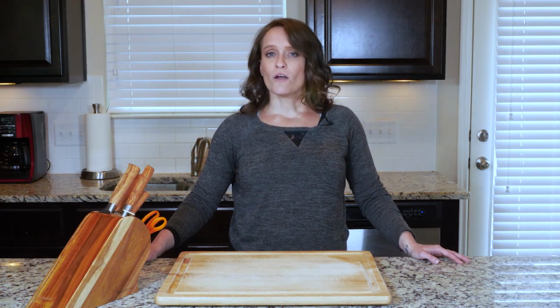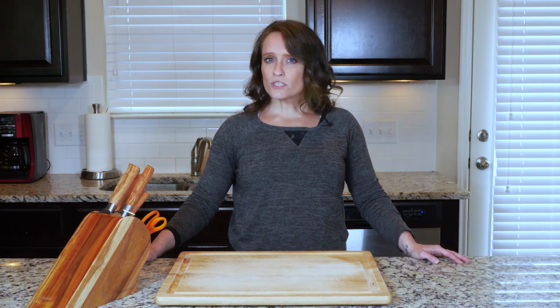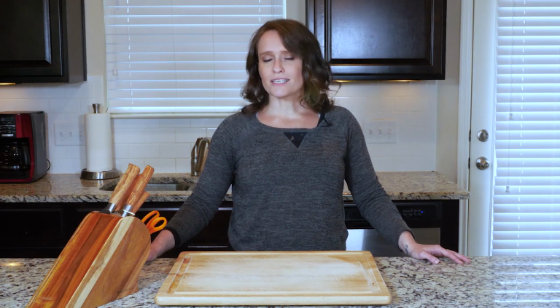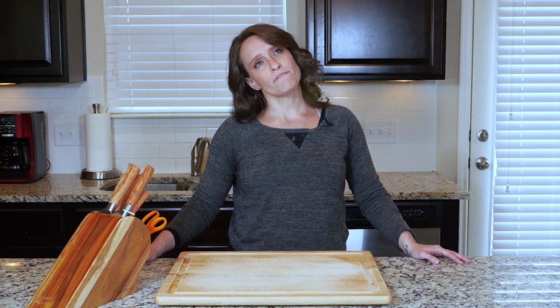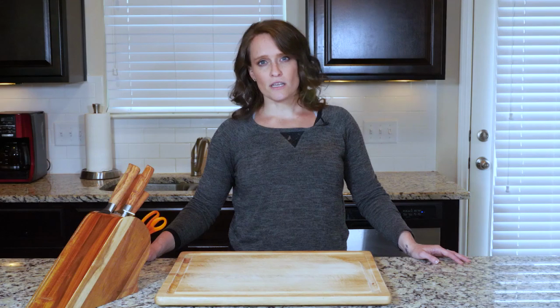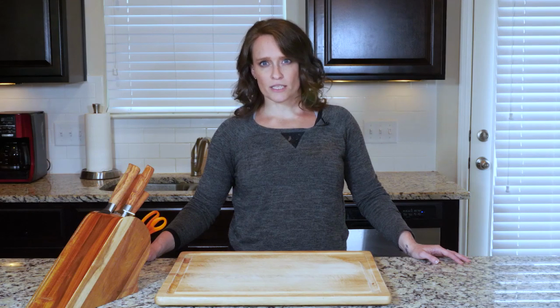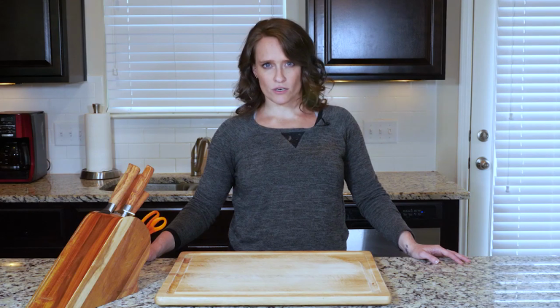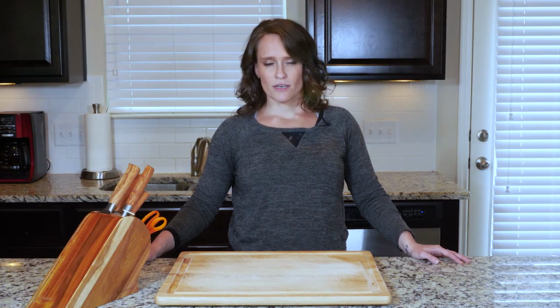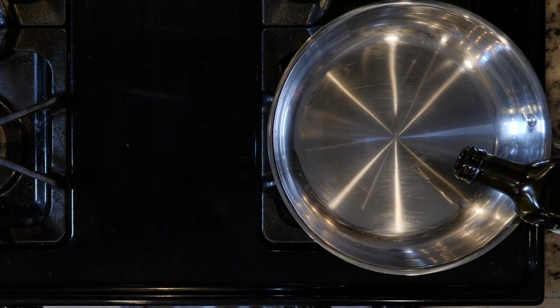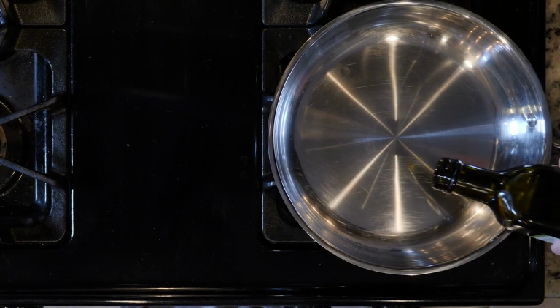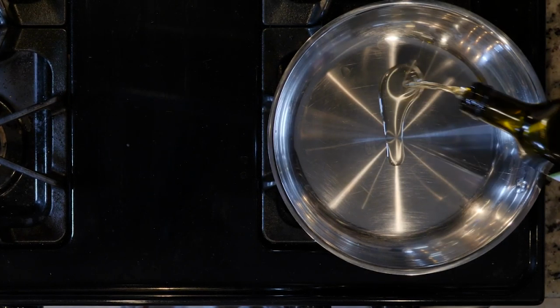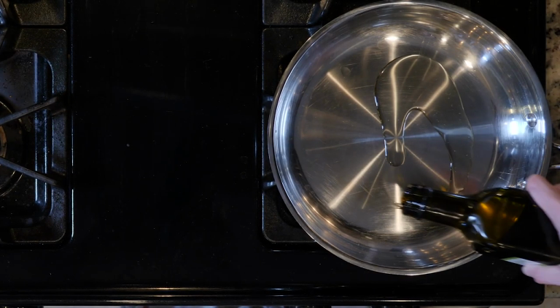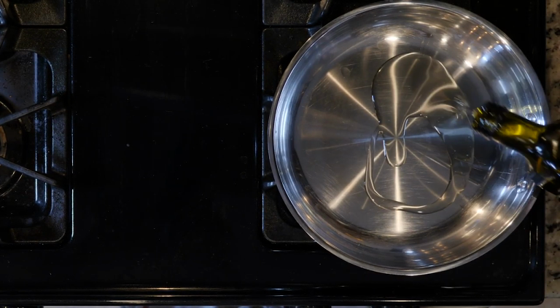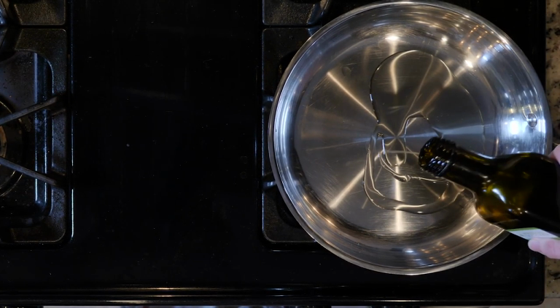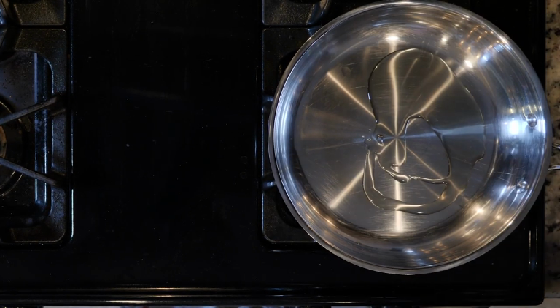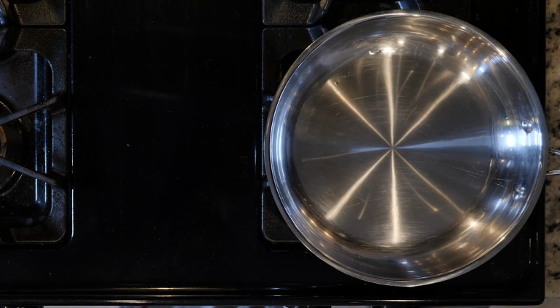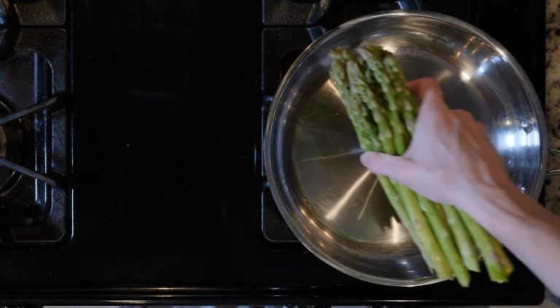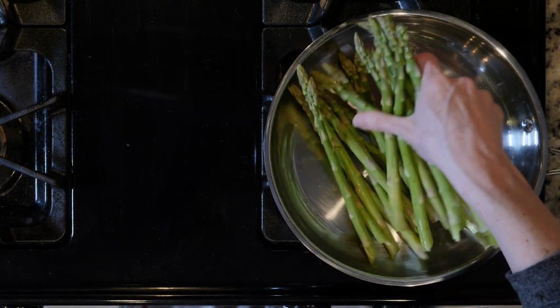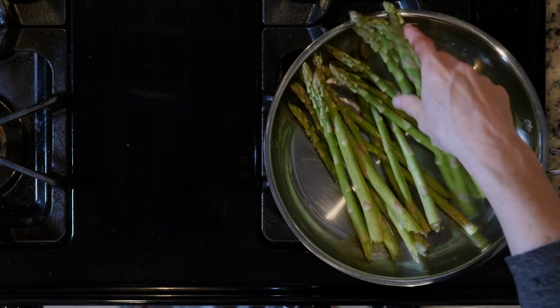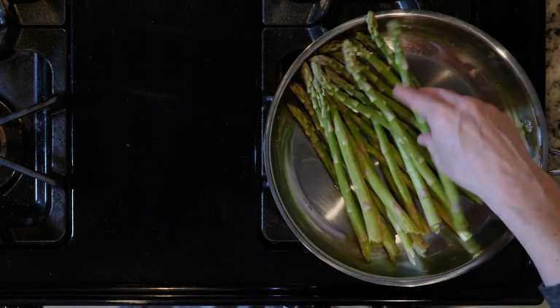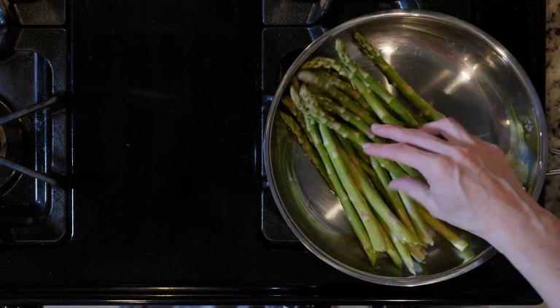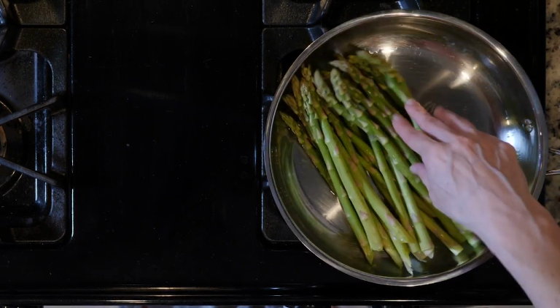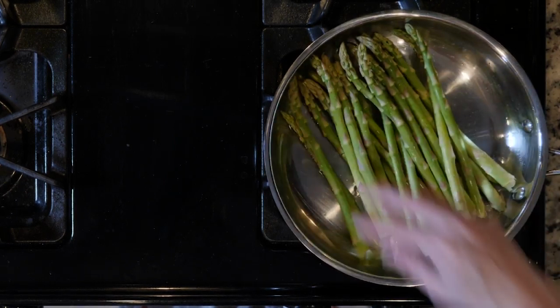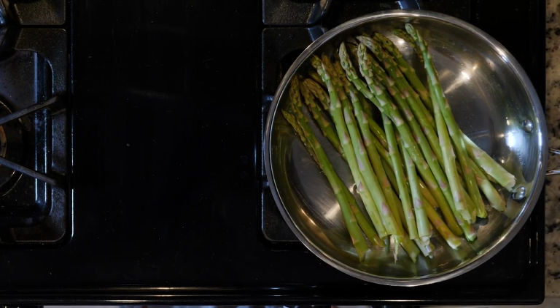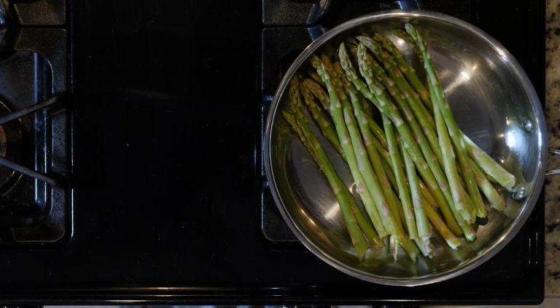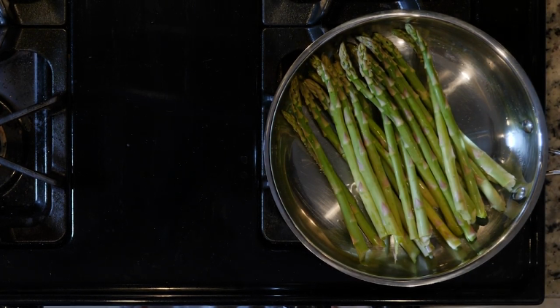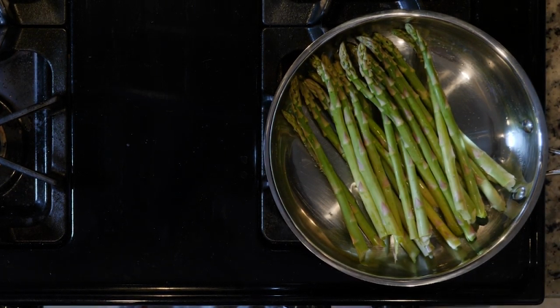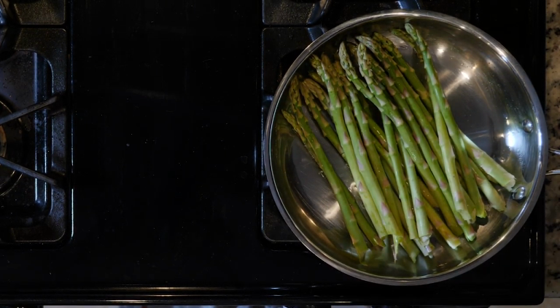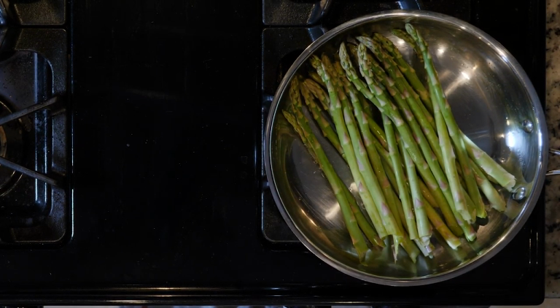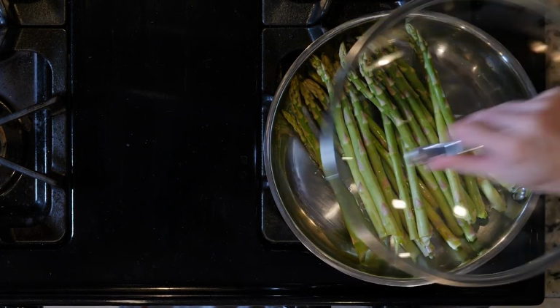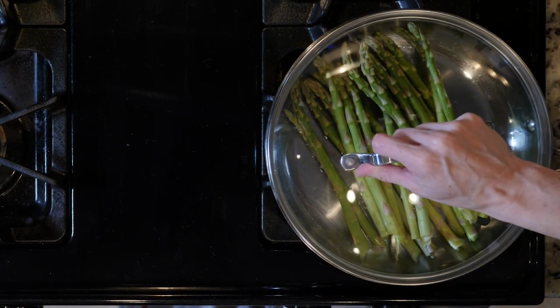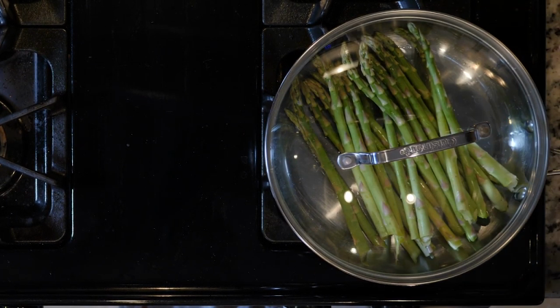When the chicken has about 15 minutes left to cook, heat a little oil in a pan over a medium low flame. Add the asparagus and cook covered for 10 to 15 minutes or until tender and beginning to turn golden.